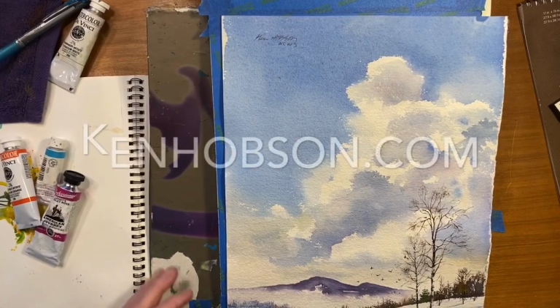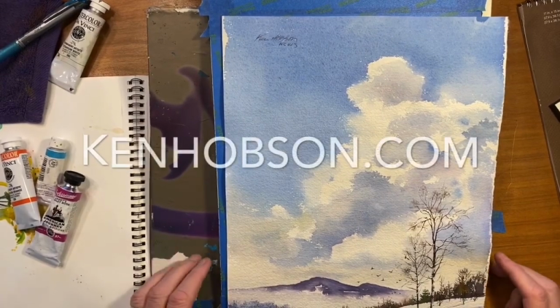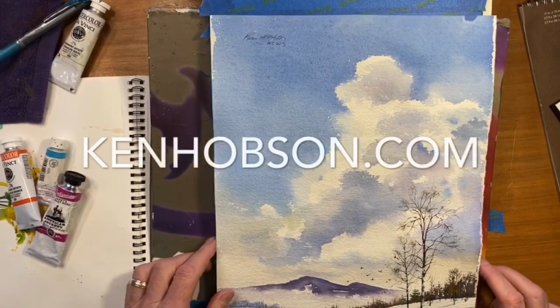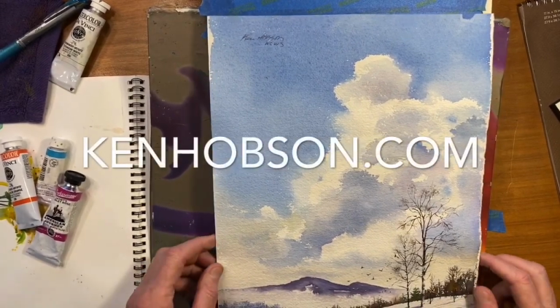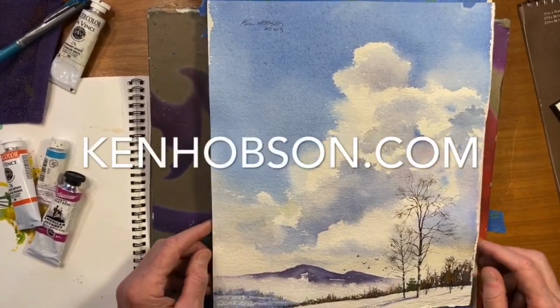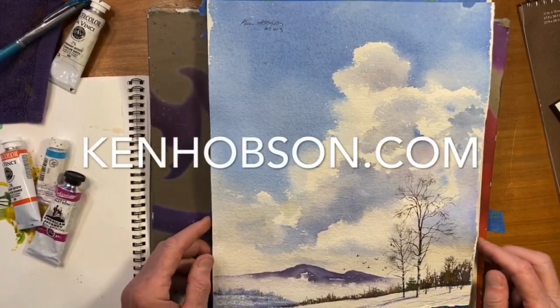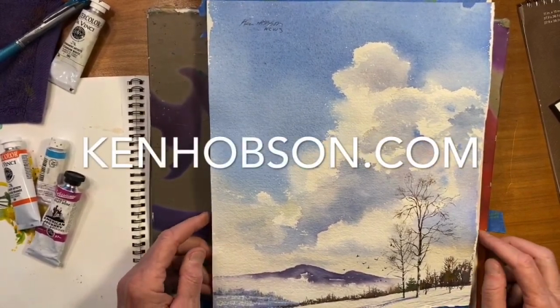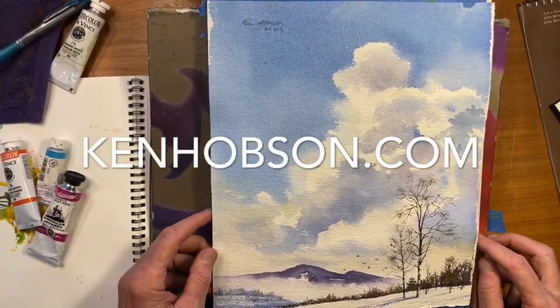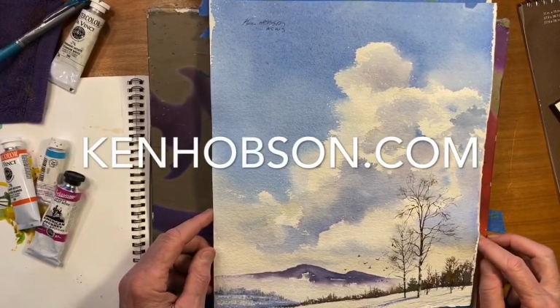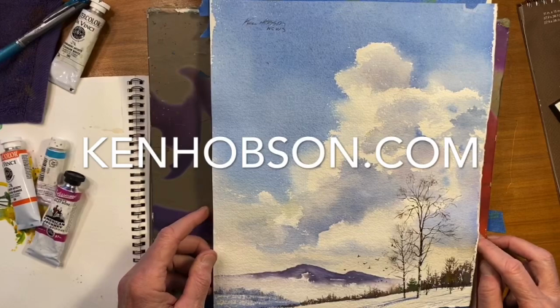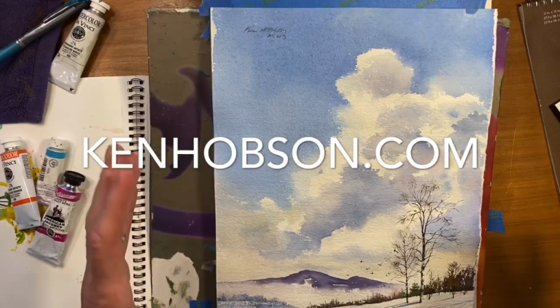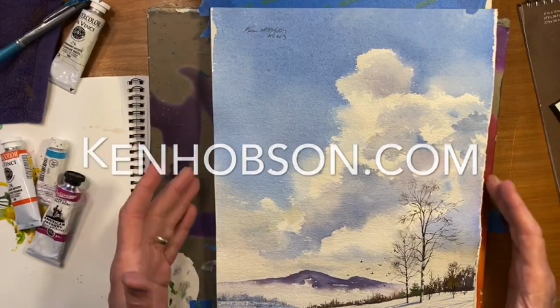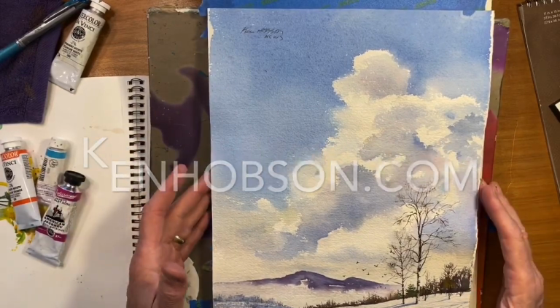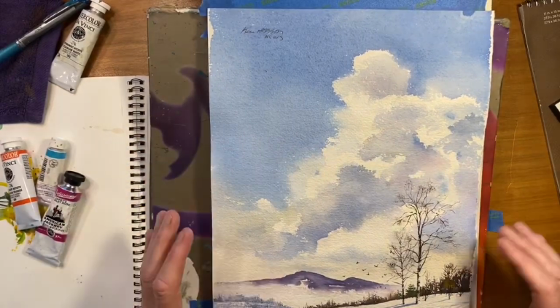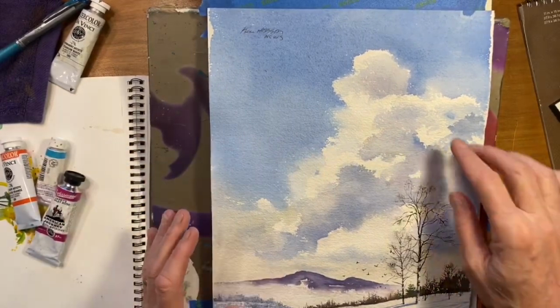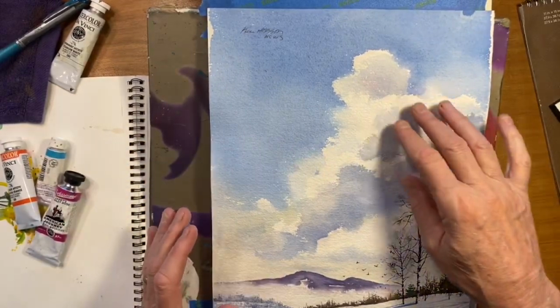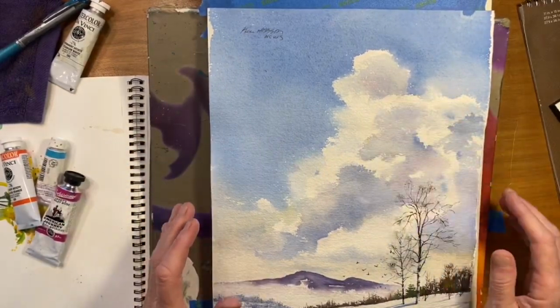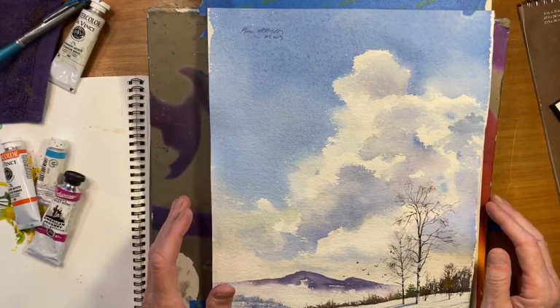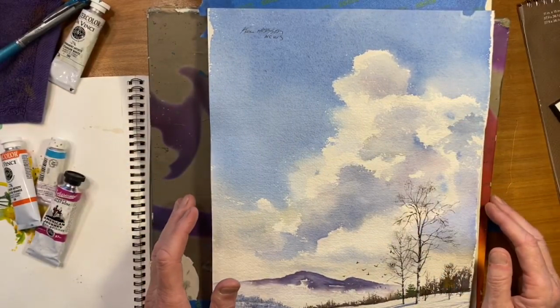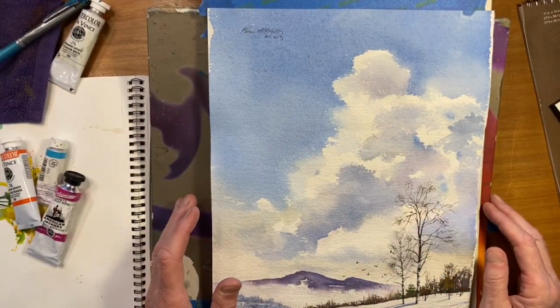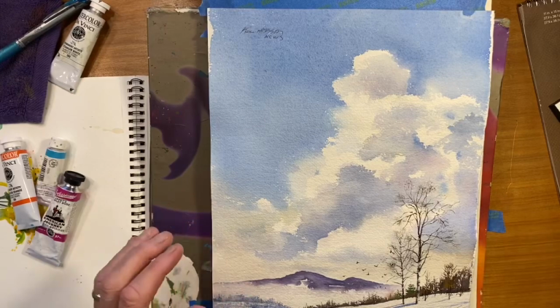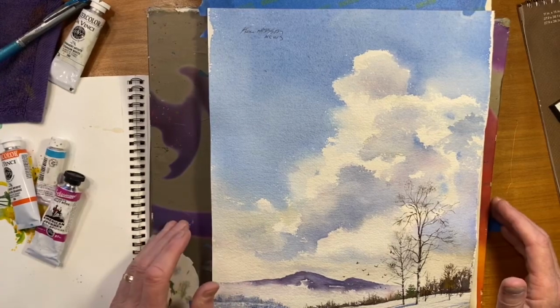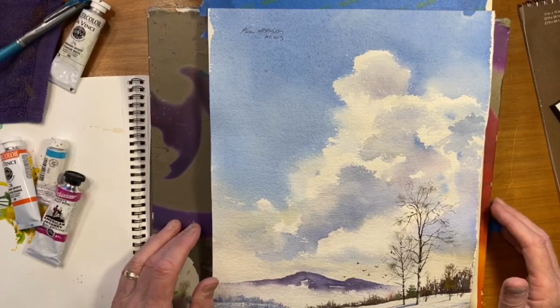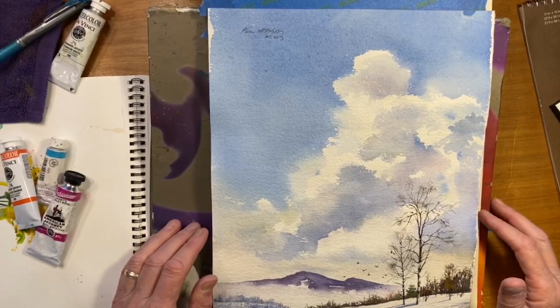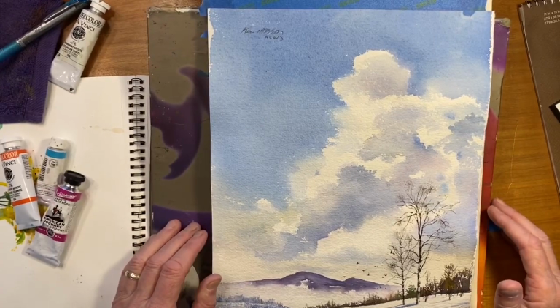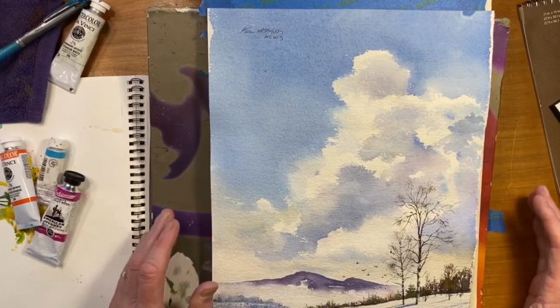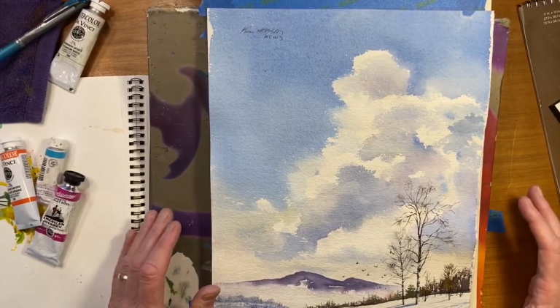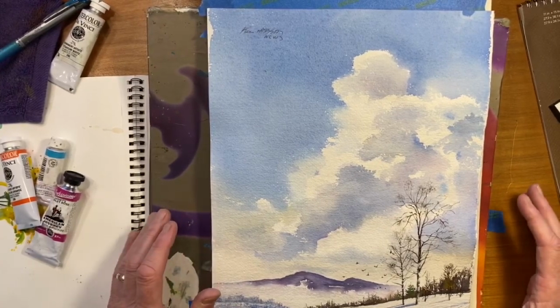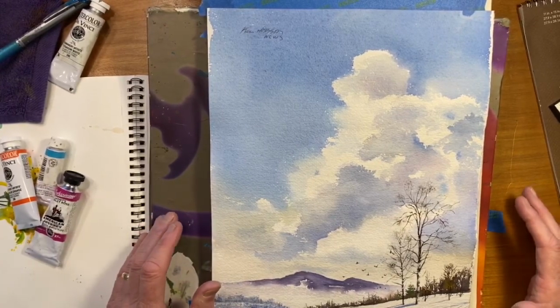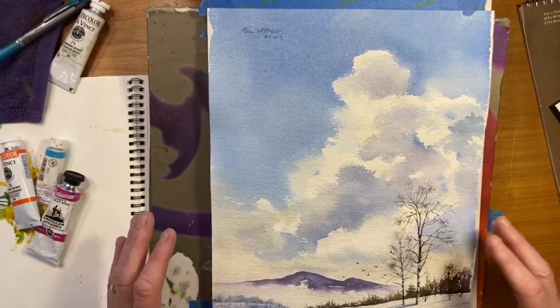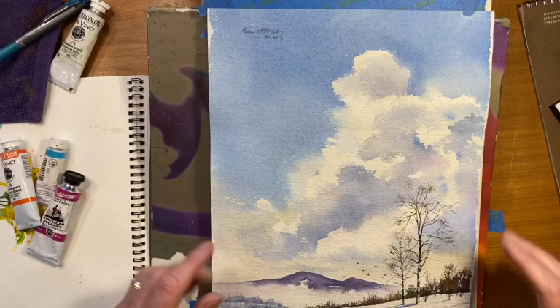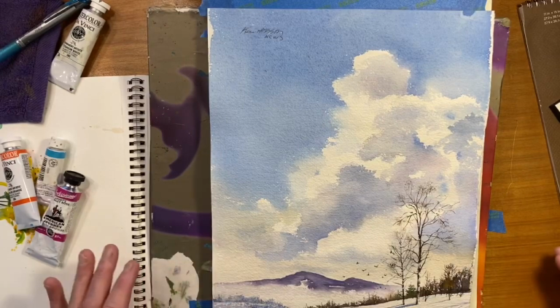Today I thought I would do a painting of a mountain scene with some cumulus clouds in it. Pretty subtle colors in here. I've got a workshop in March coming up, so I thought it'd be kind of fun to do some snow scenes and also some clouds and some mountains.